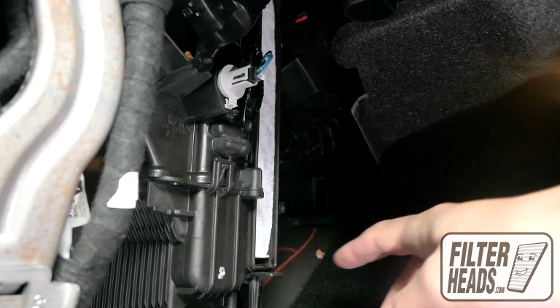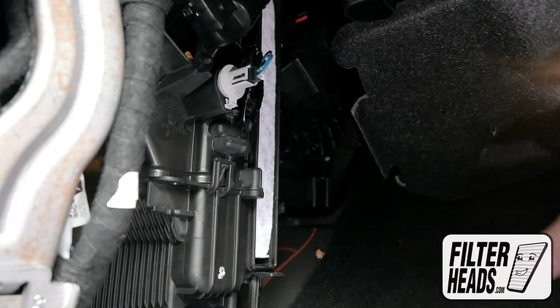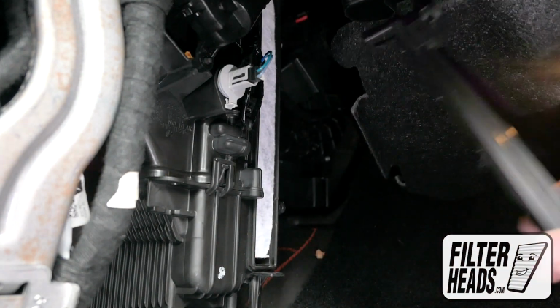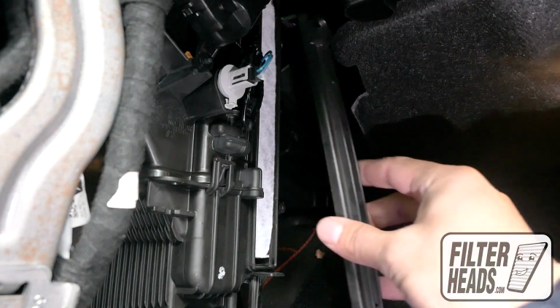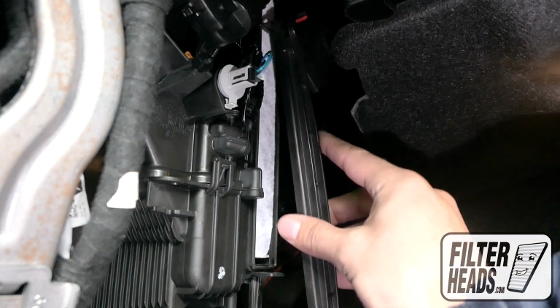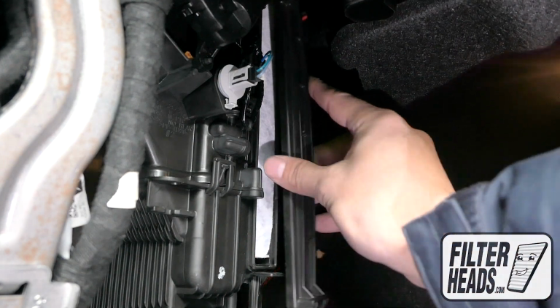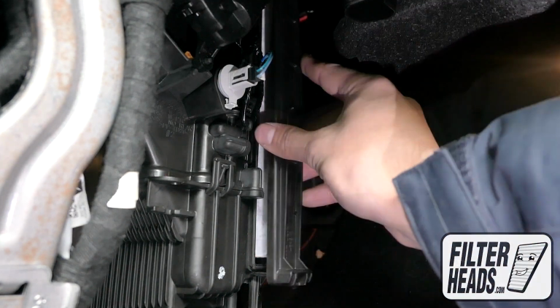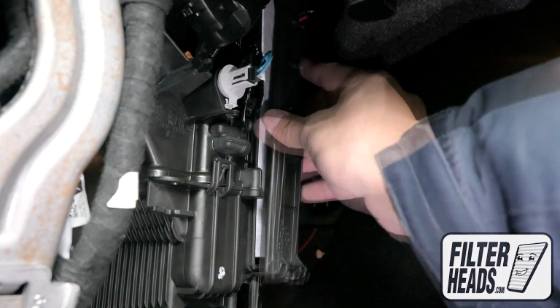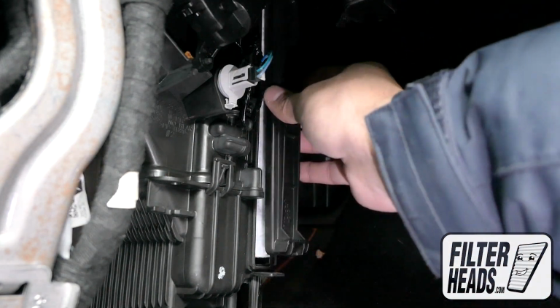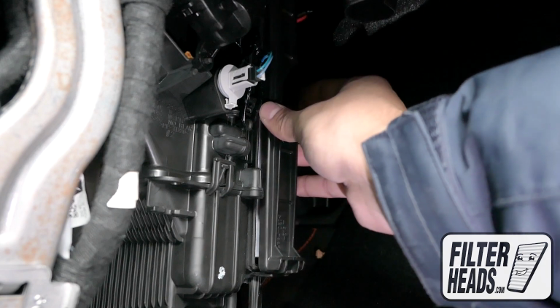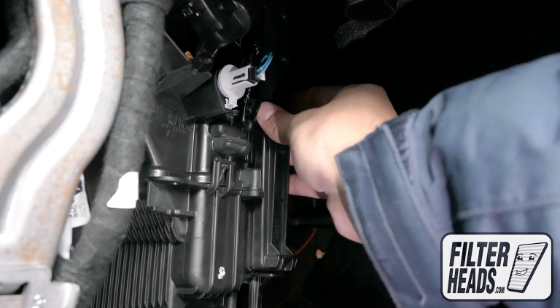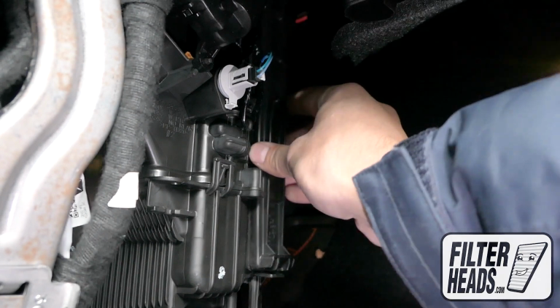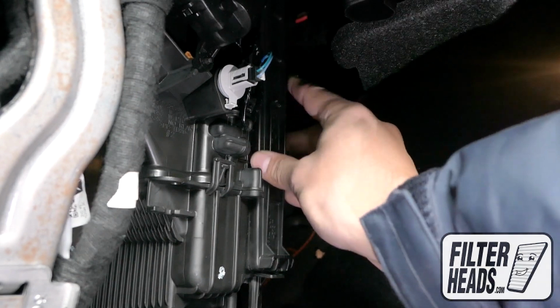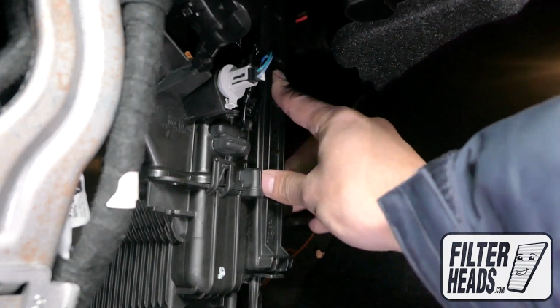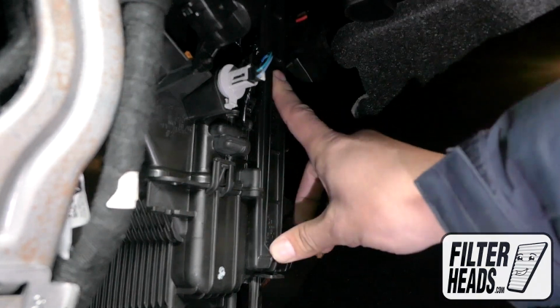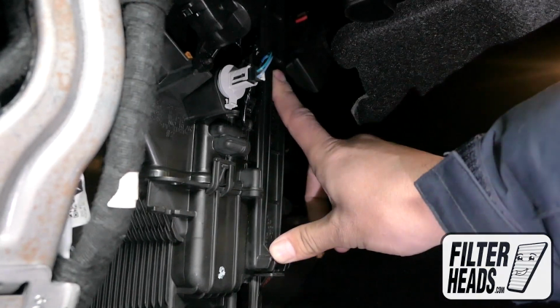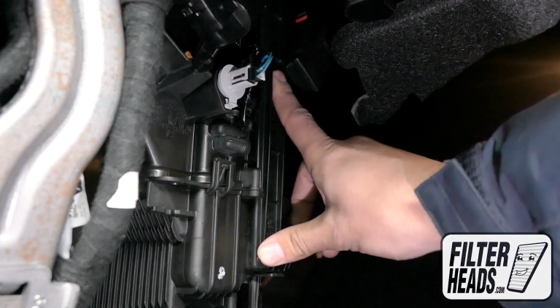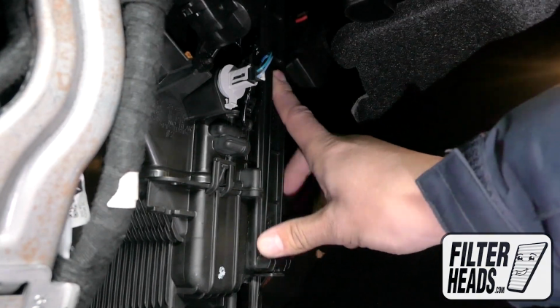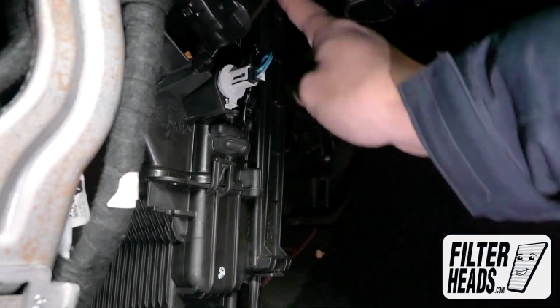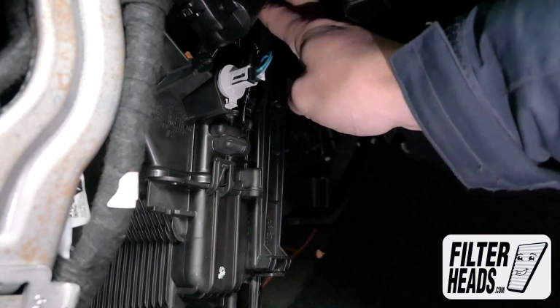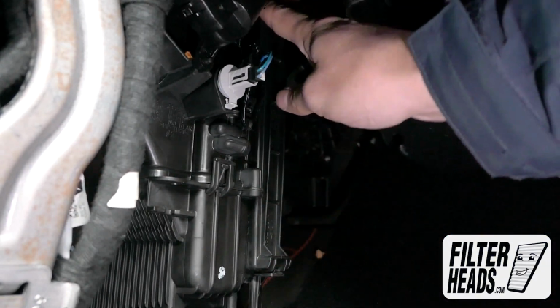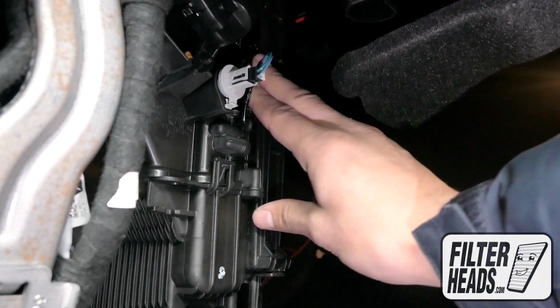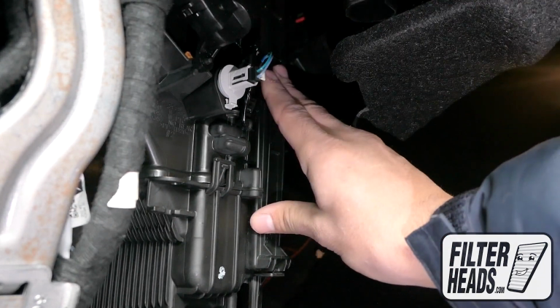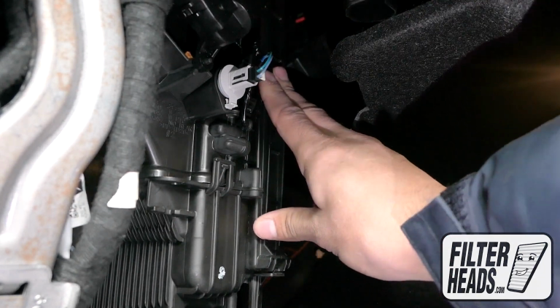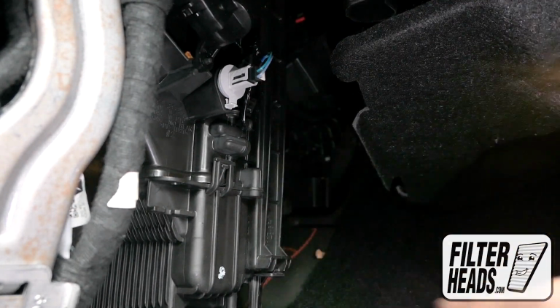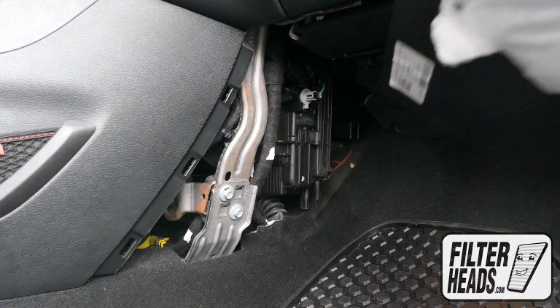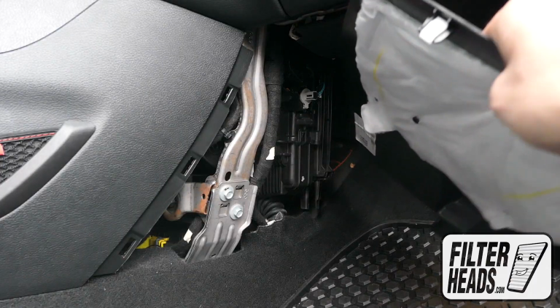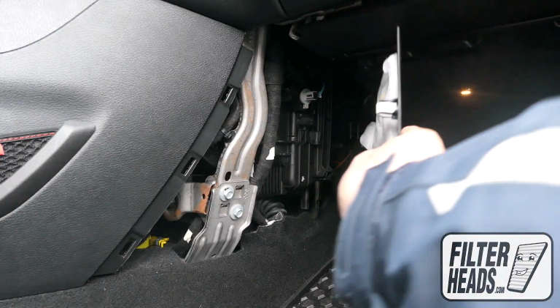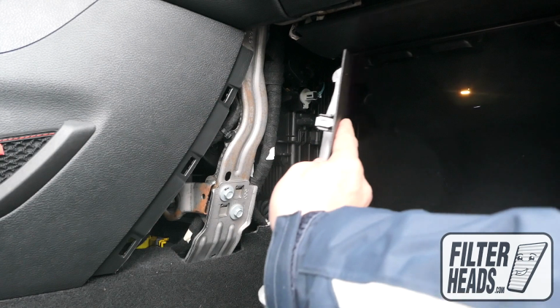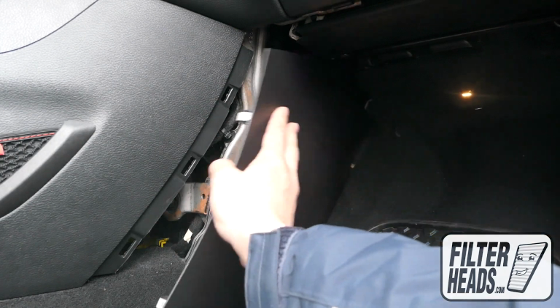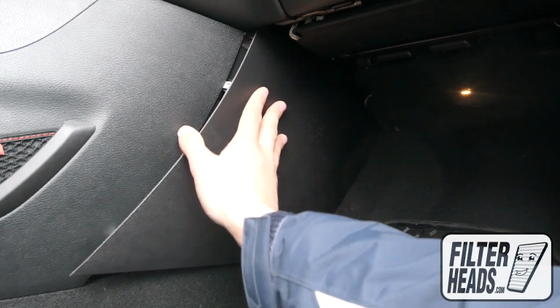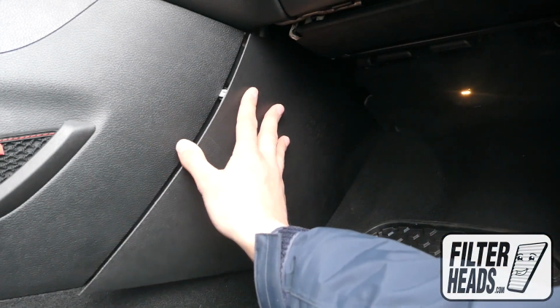Reinstall the filter housing door. Reinstall the side panel.